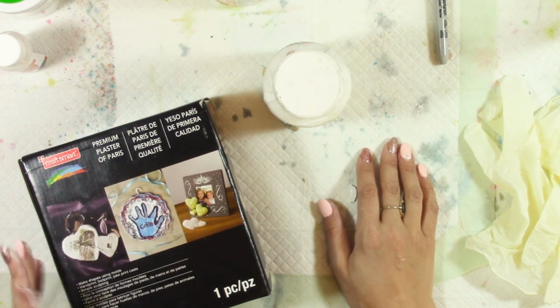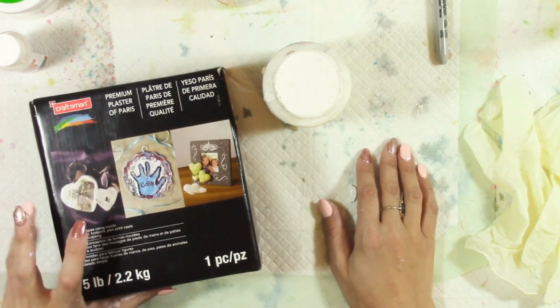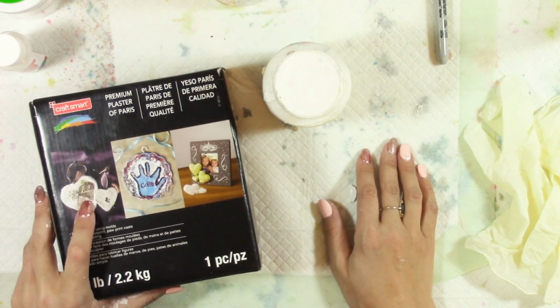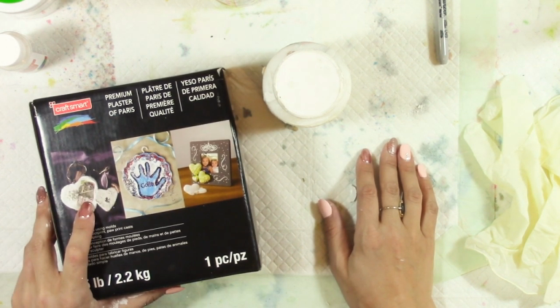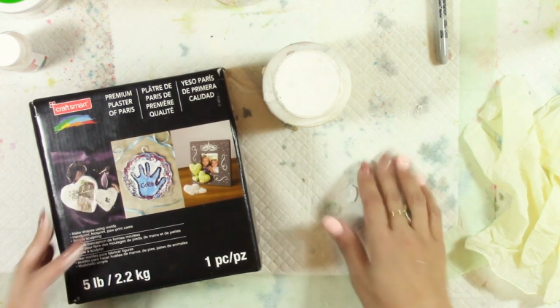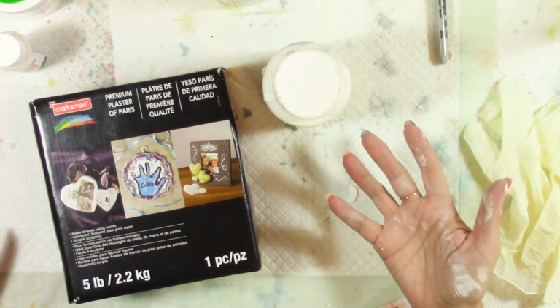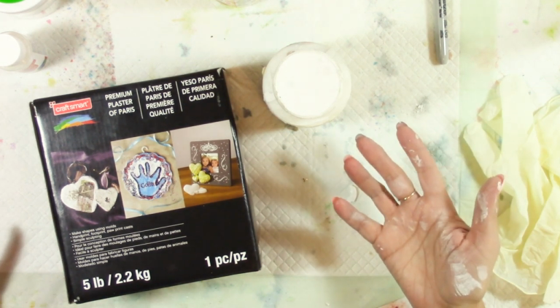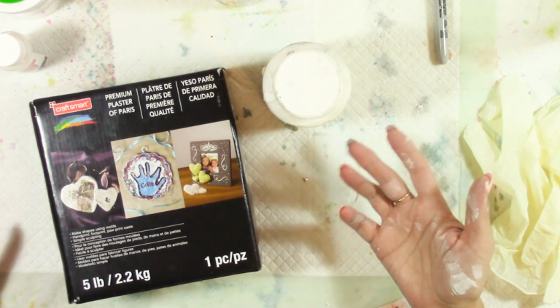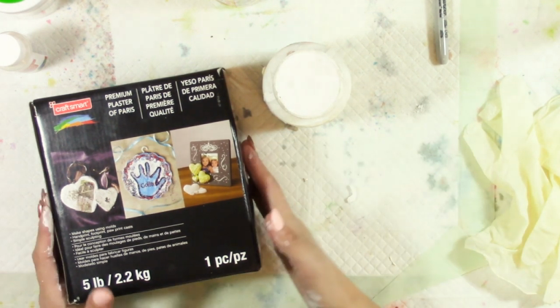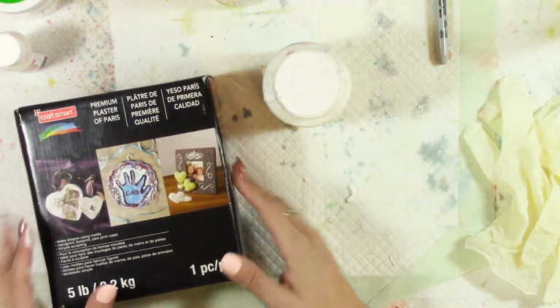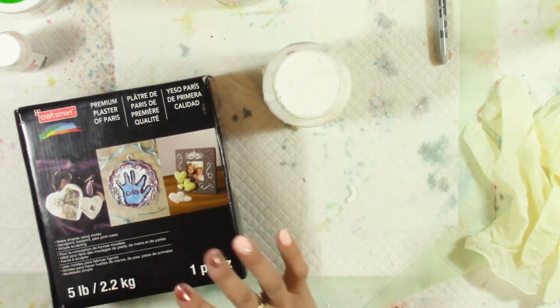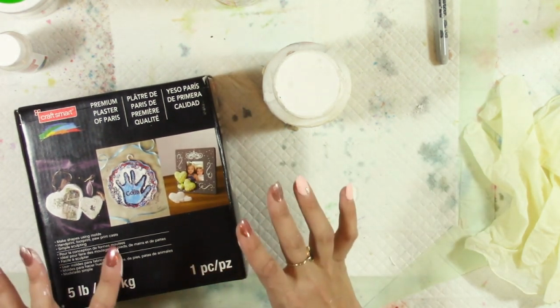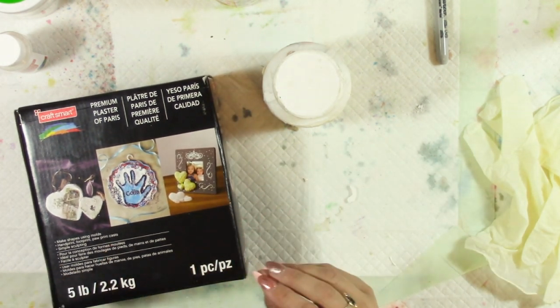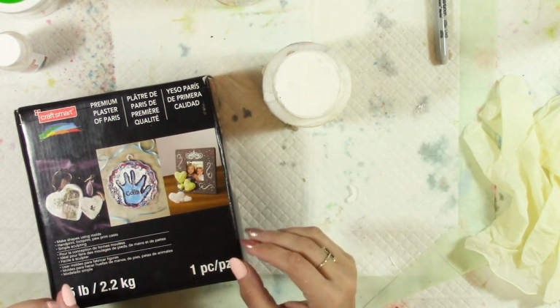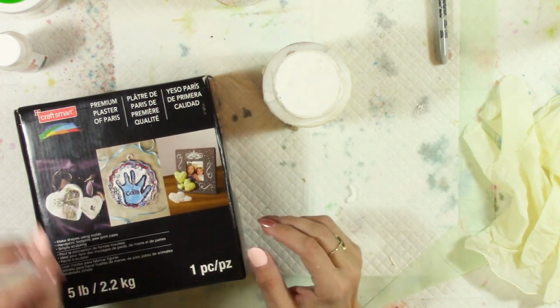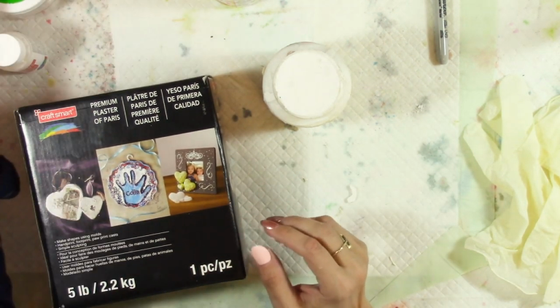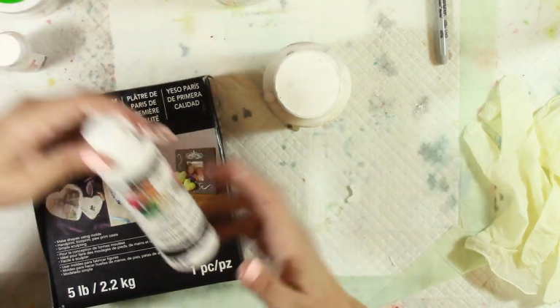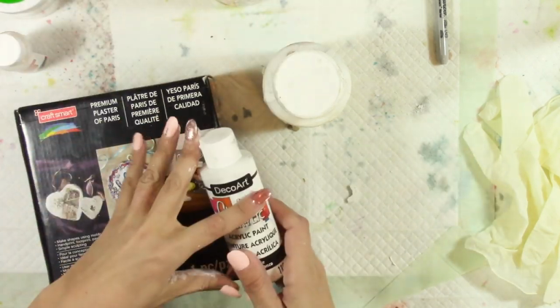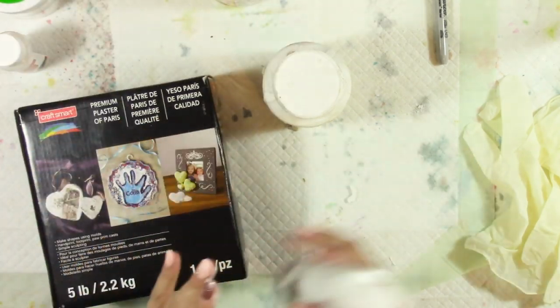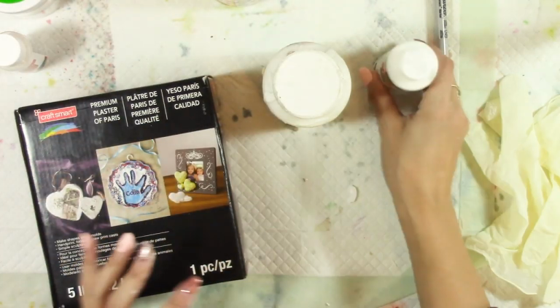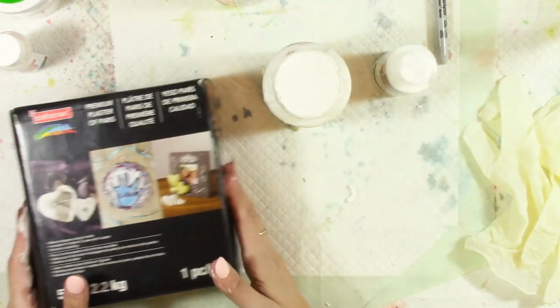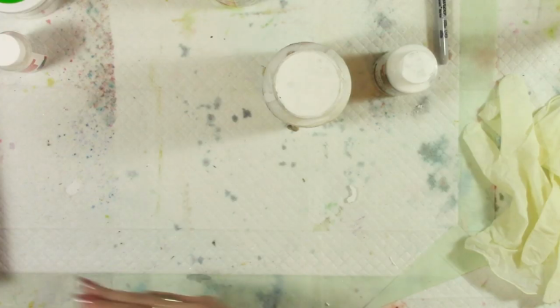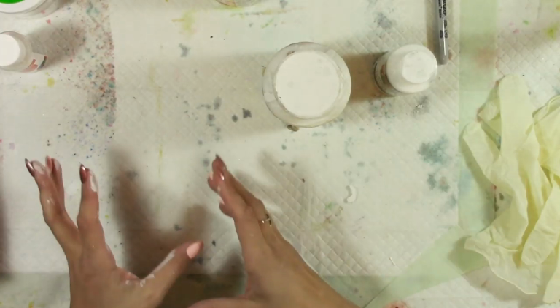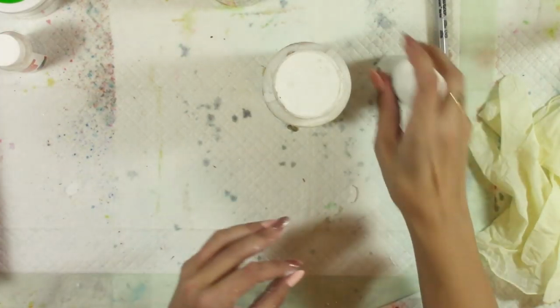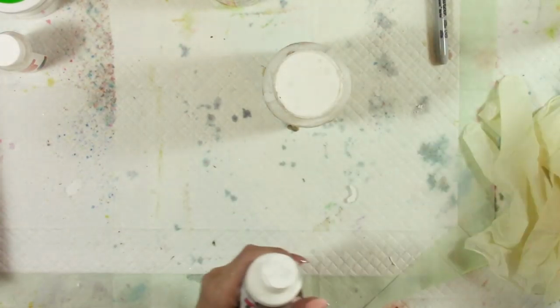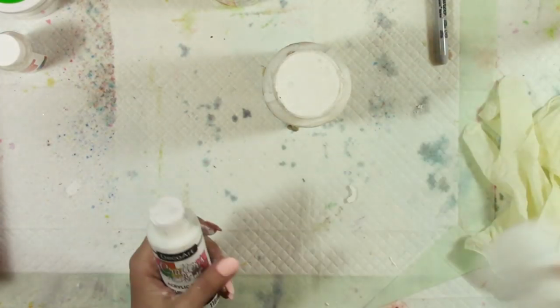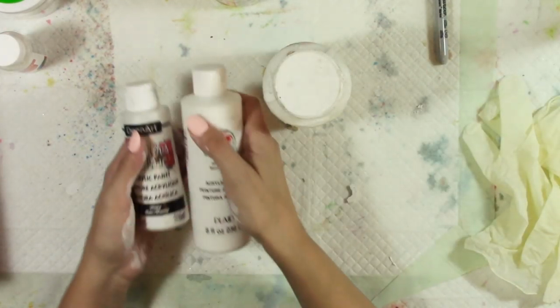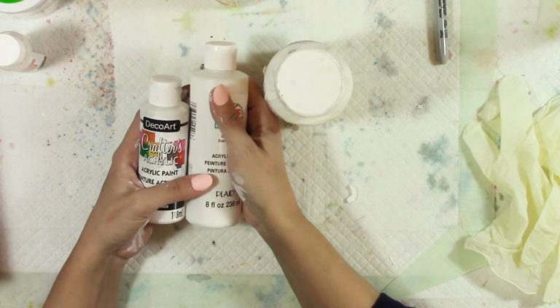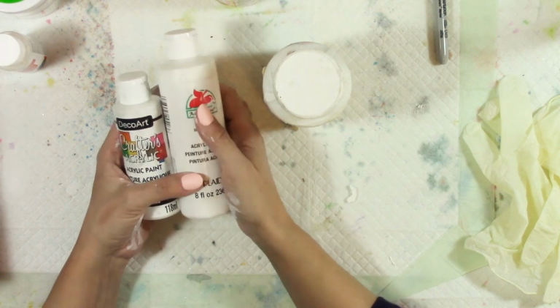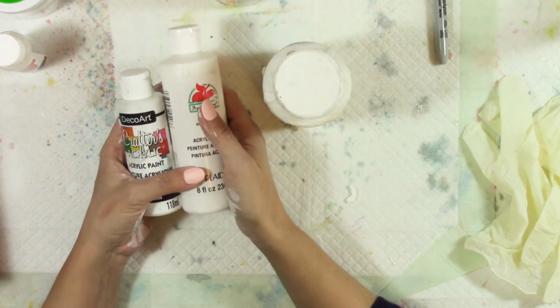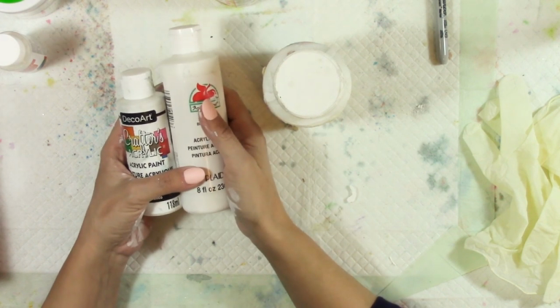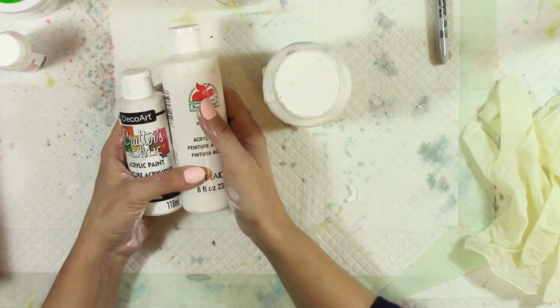The plaster of Paris will be the filler, and because it's white and dries white it also works as the pigment, so we don't need to be as concerned with using white paint for pigment. When you do use pigment, do not use expensive white paint — you don't need to.